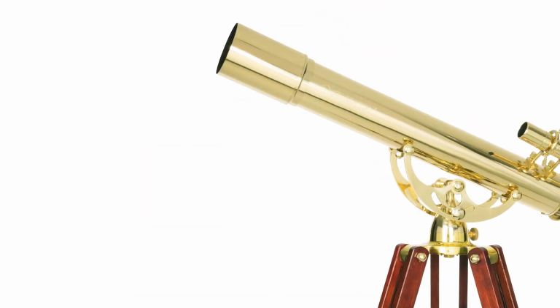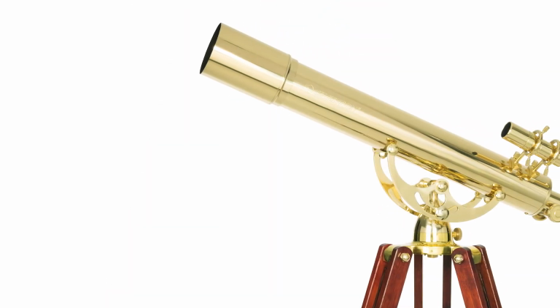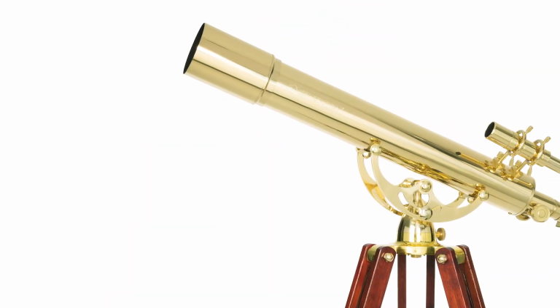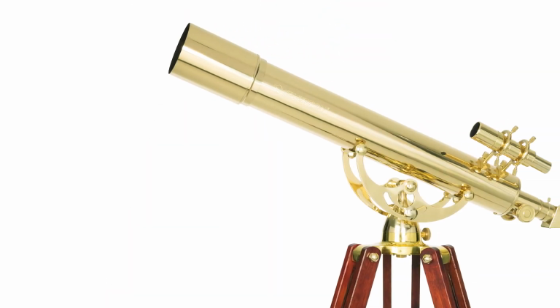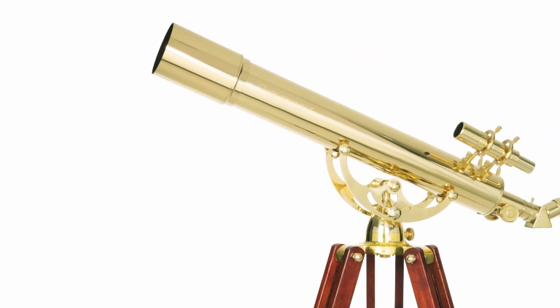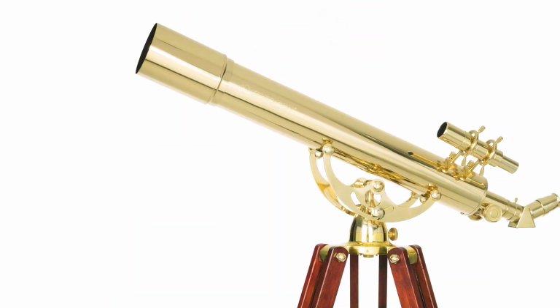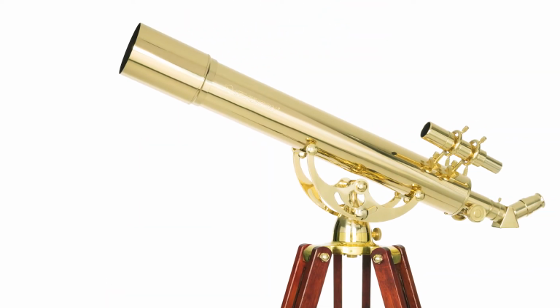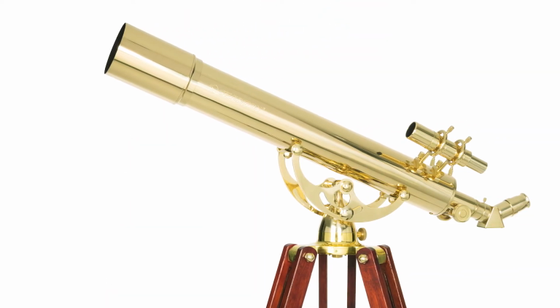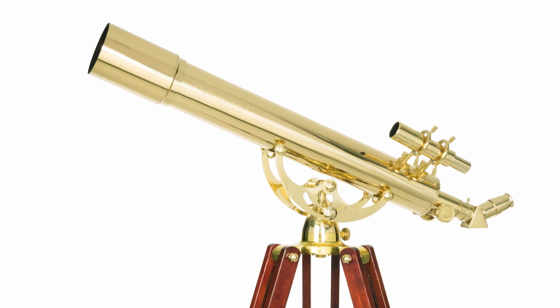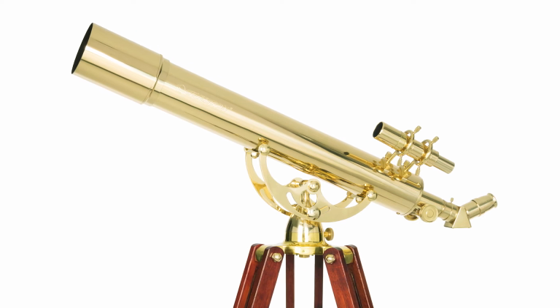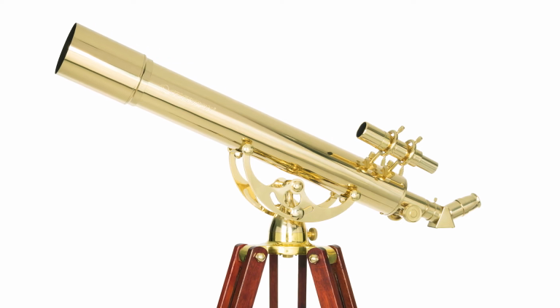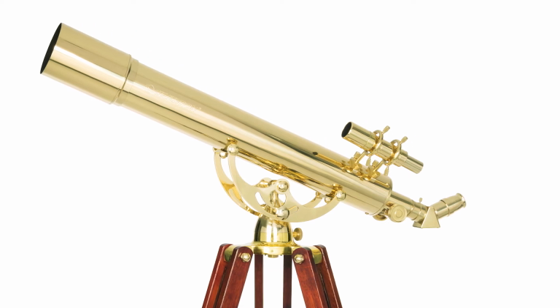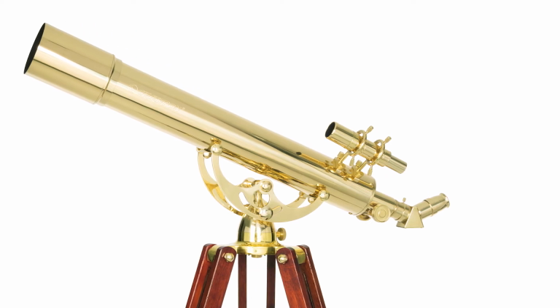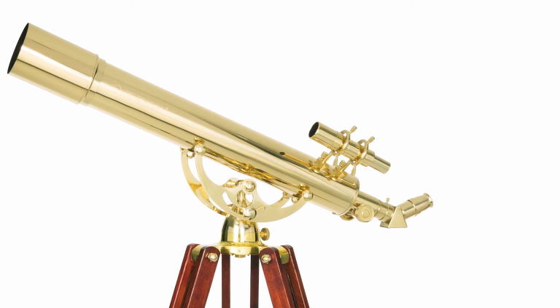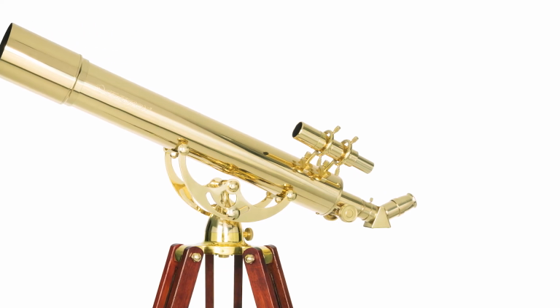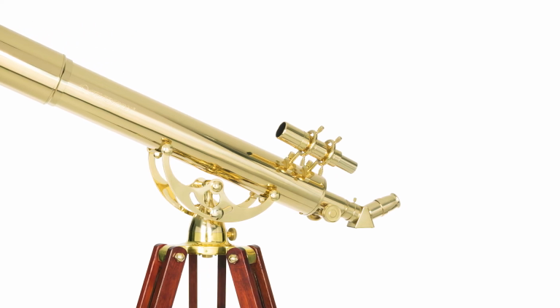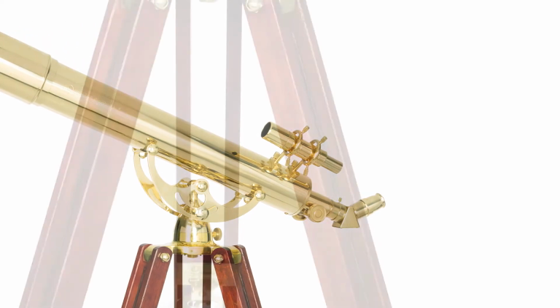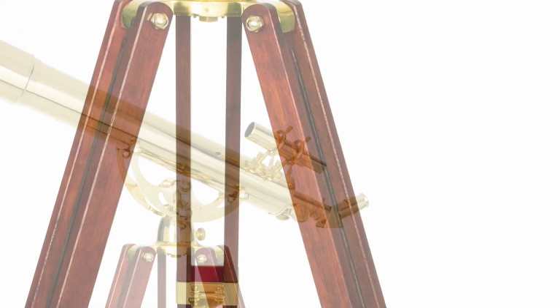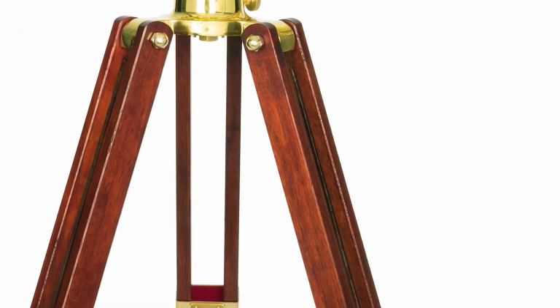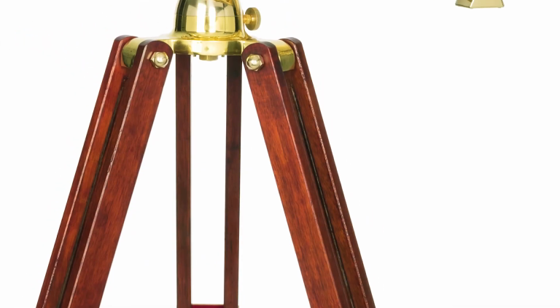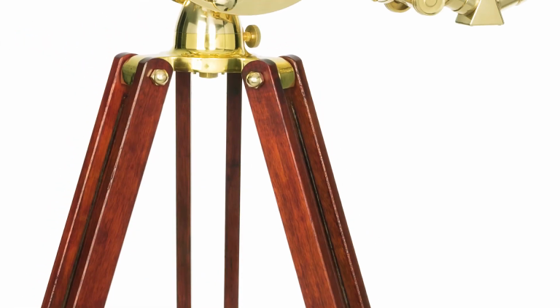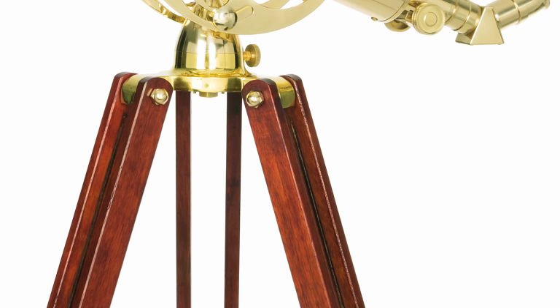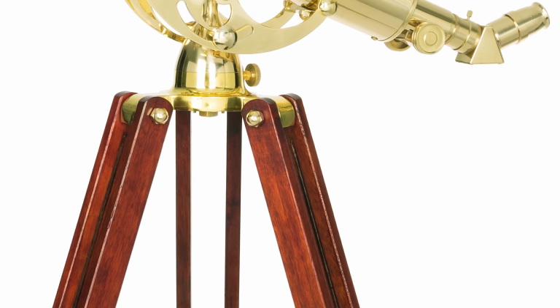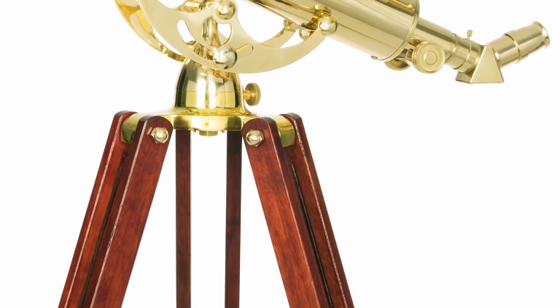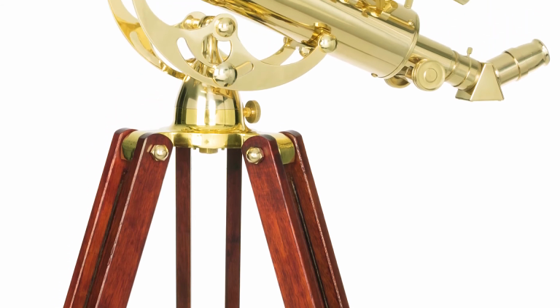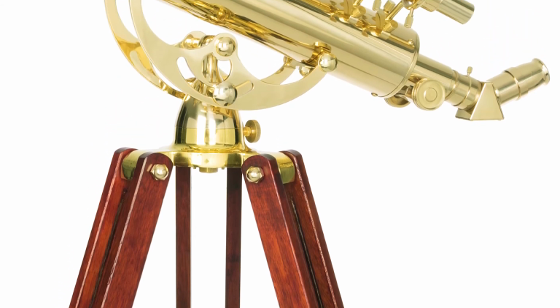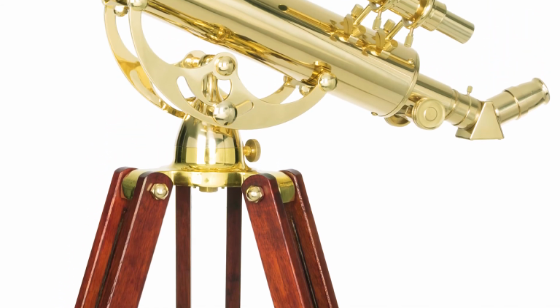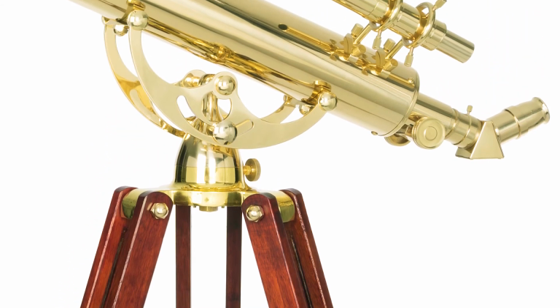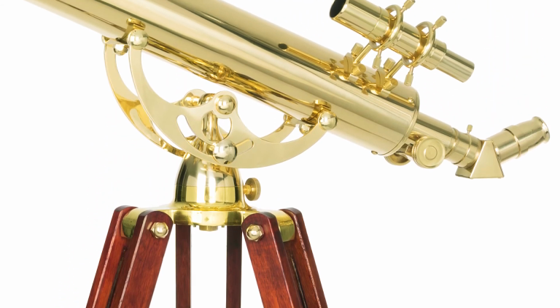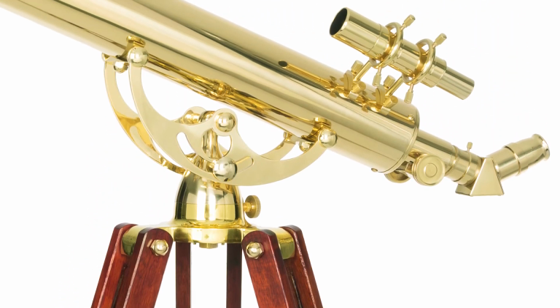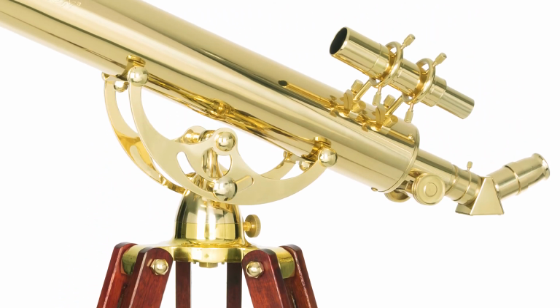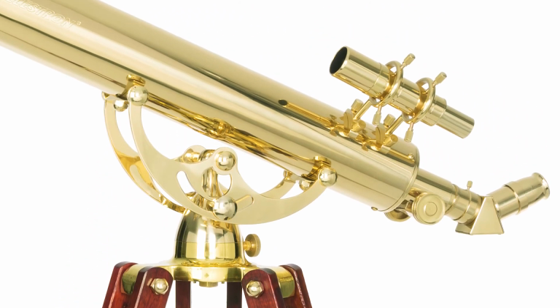The functional 80mm refractor optical tube is well suited for terrestrial or casual astronomical observing. Erect image viewing orients objects right side up, perfect for viewing landmarks or wildlife.